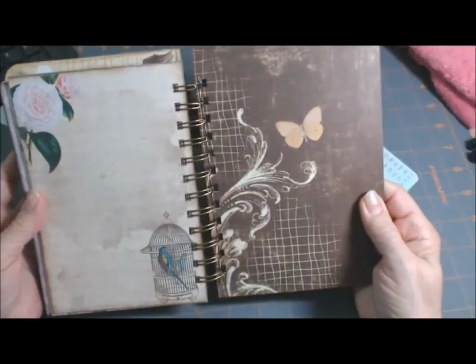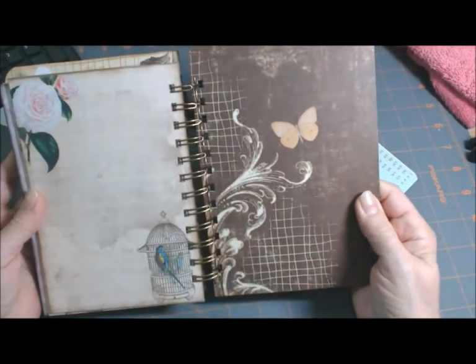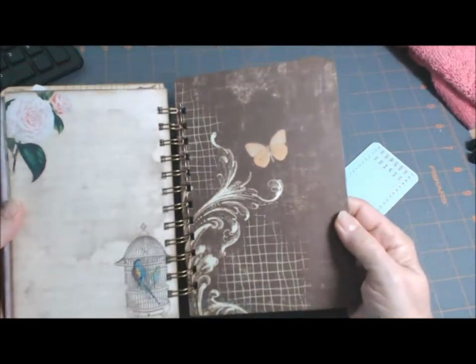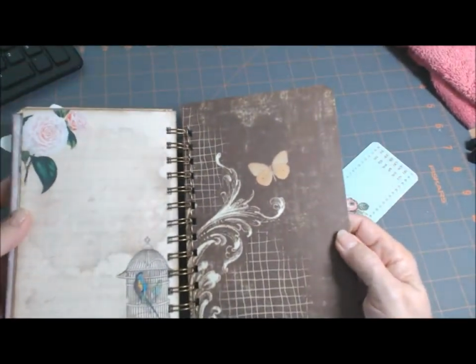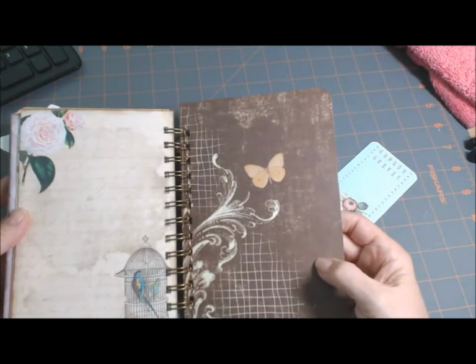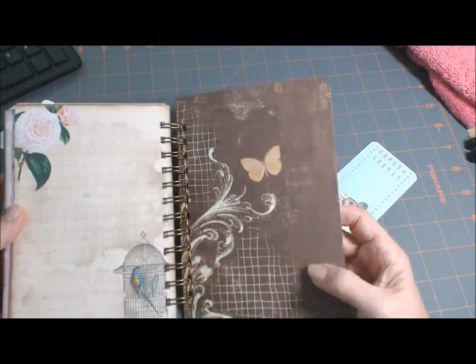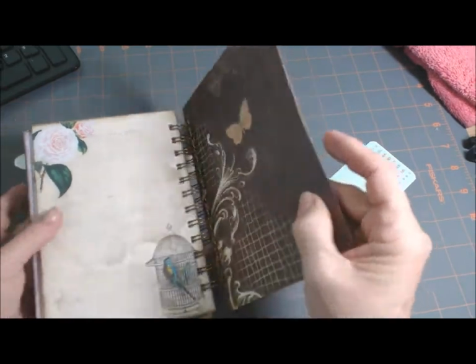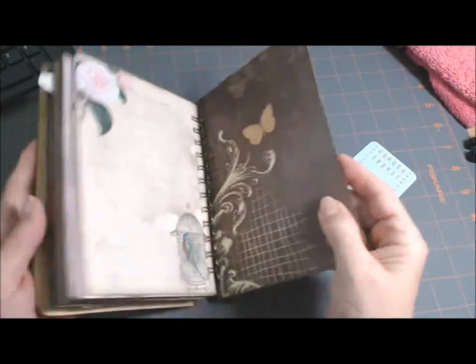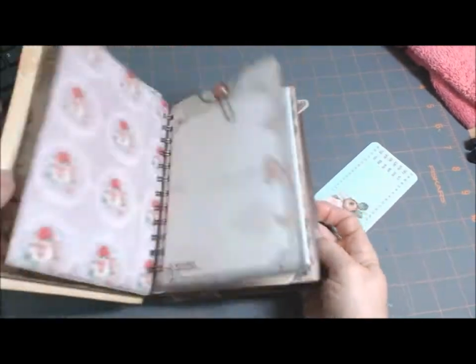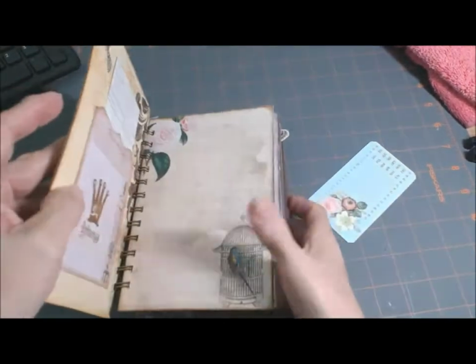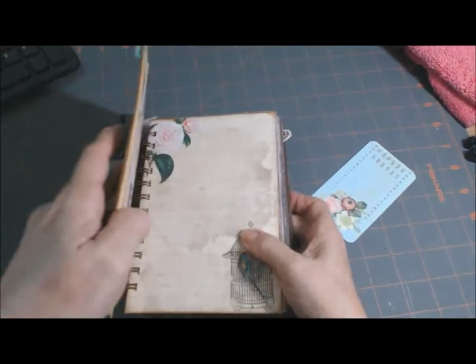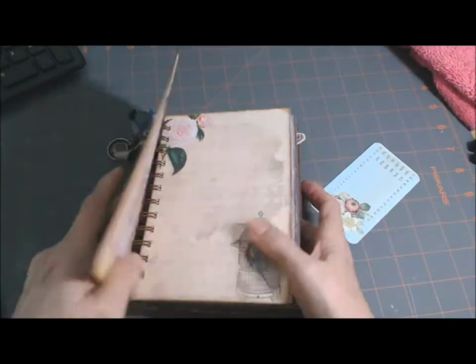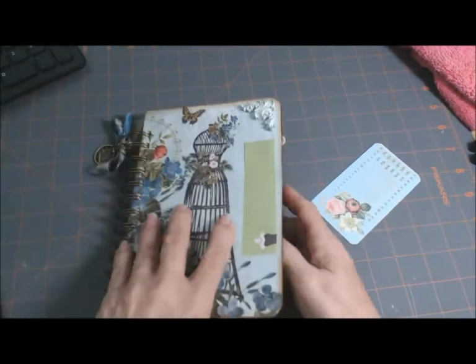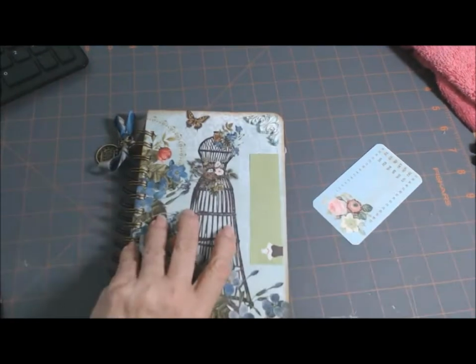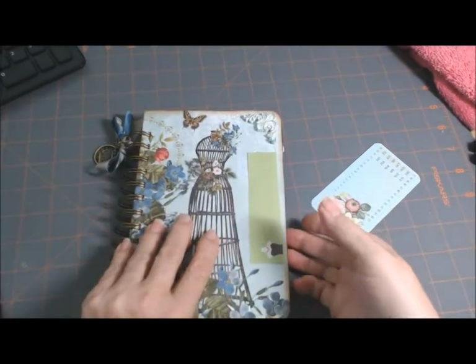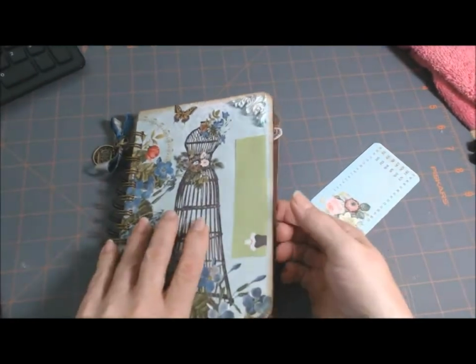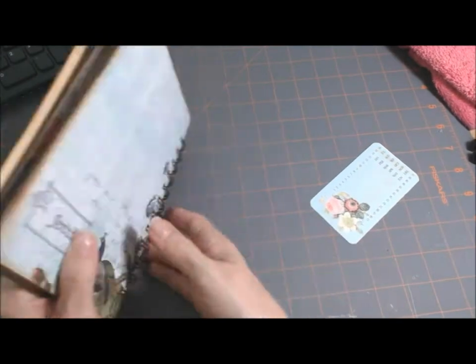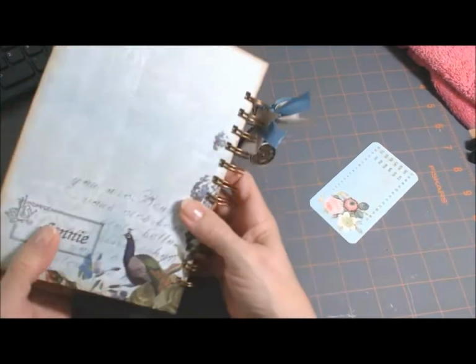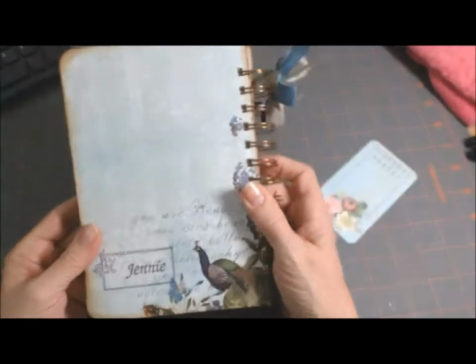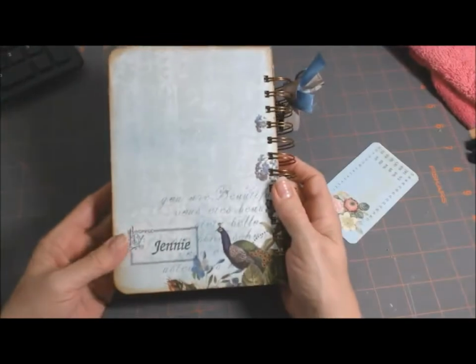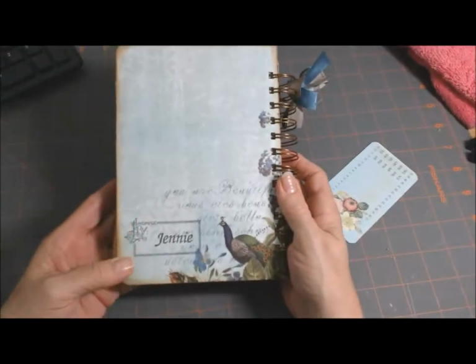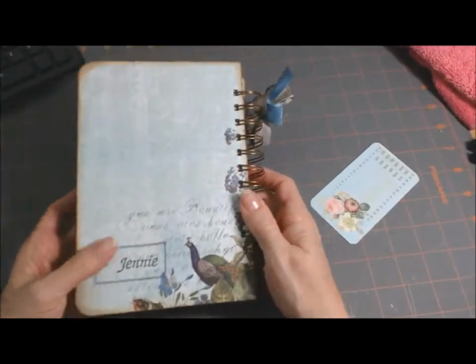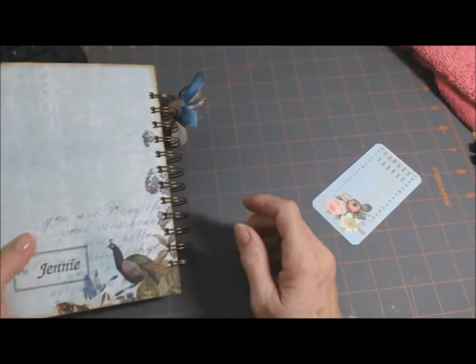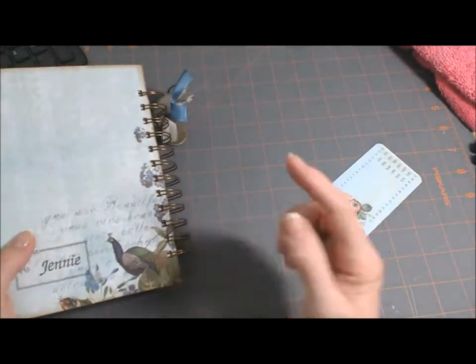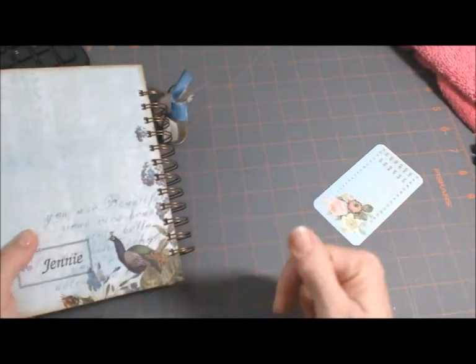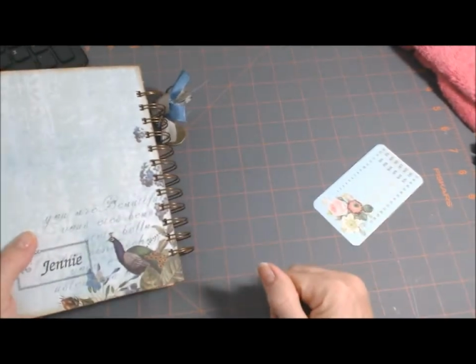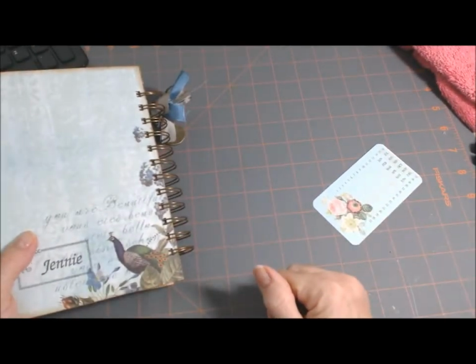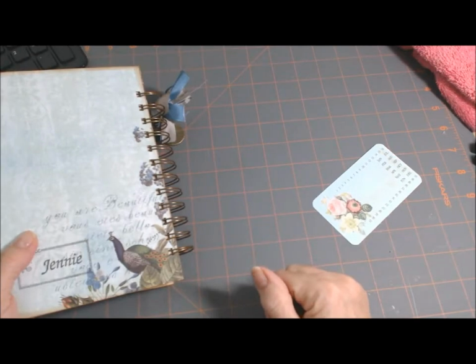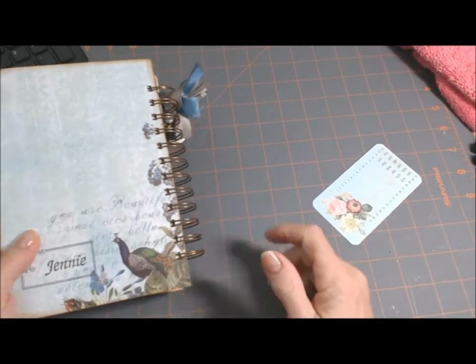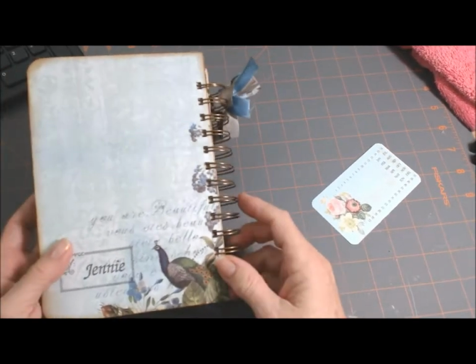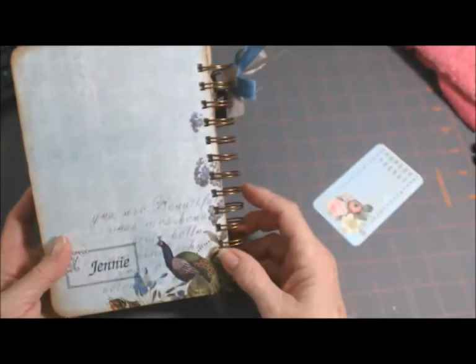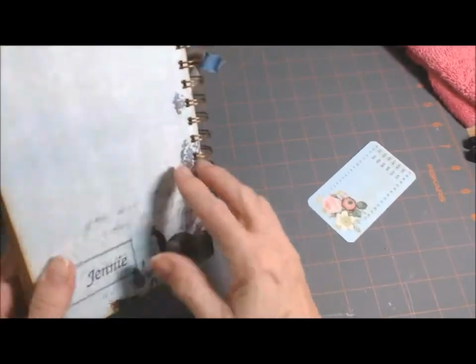Back page. I'm making a video — wait a minute, I'm making a video. Here's the back. Say hi Alyssa. No? Okay.